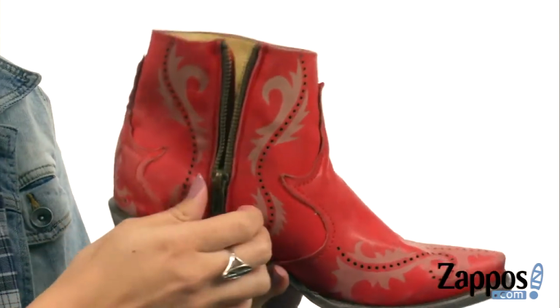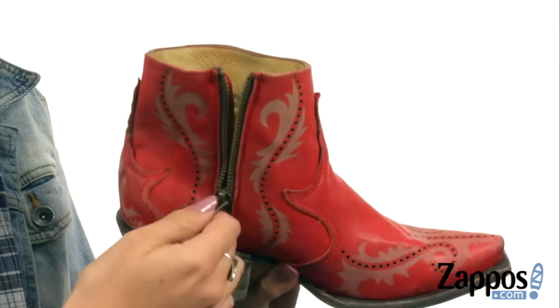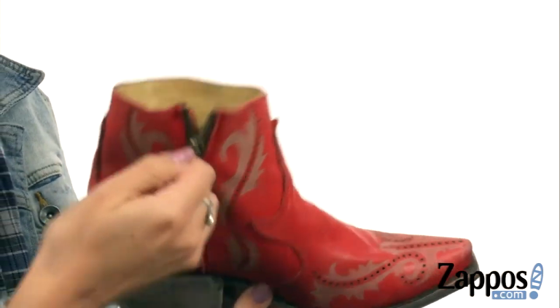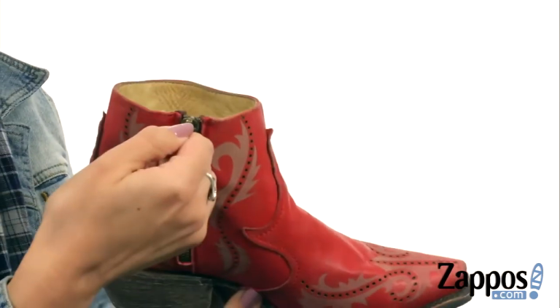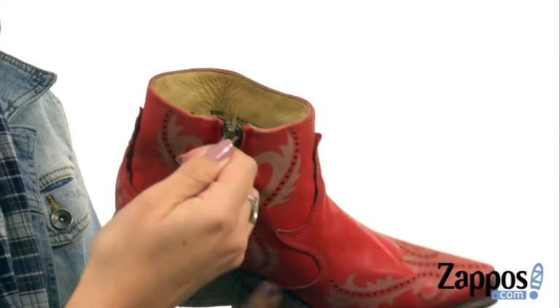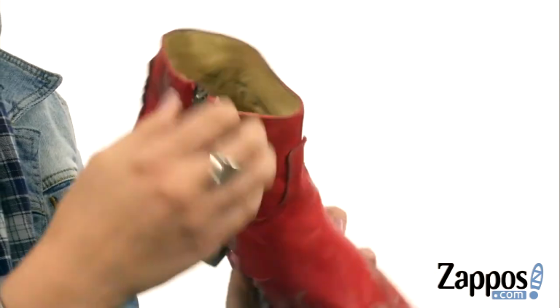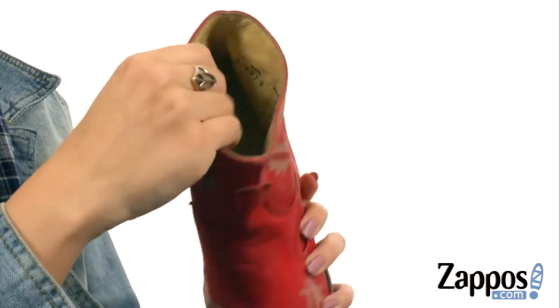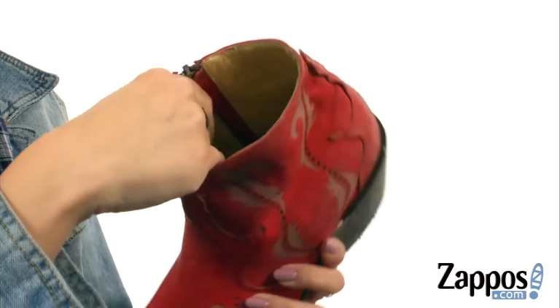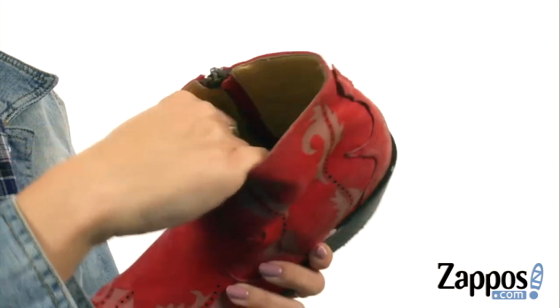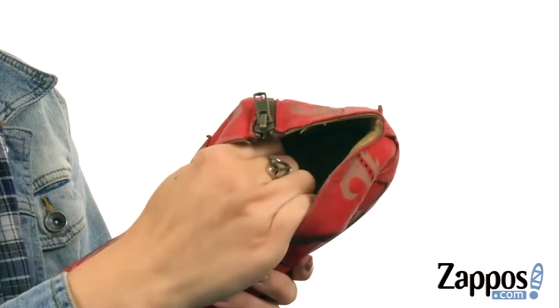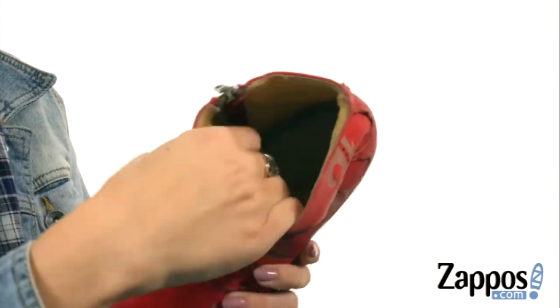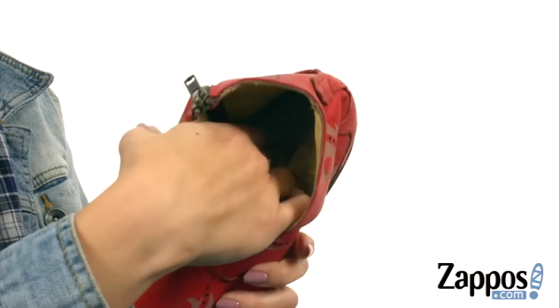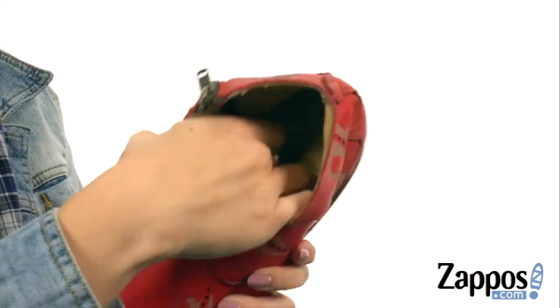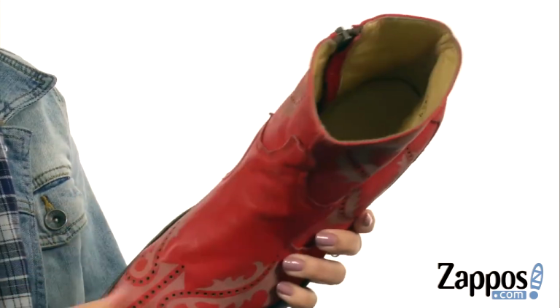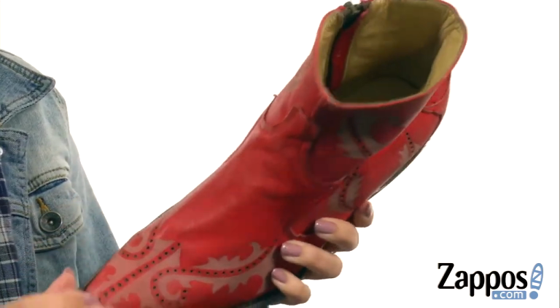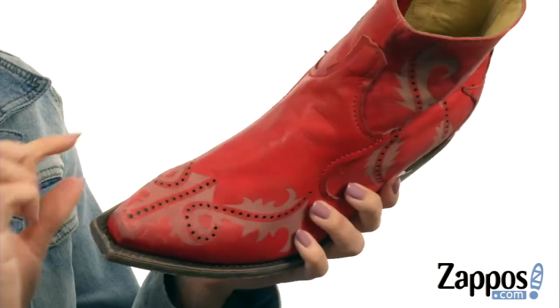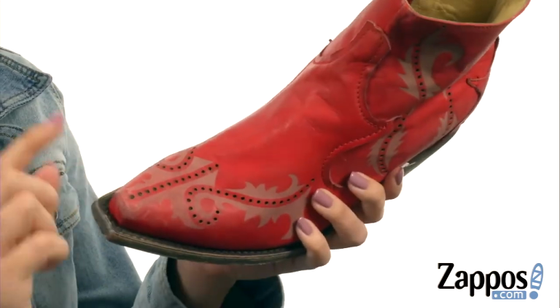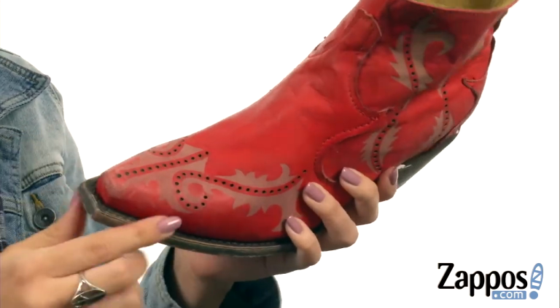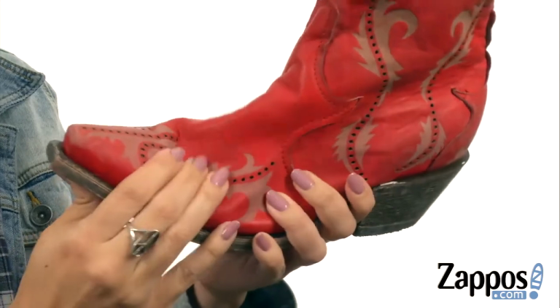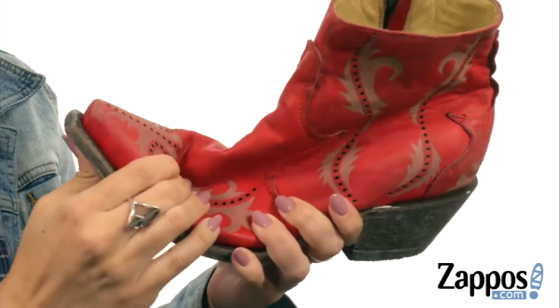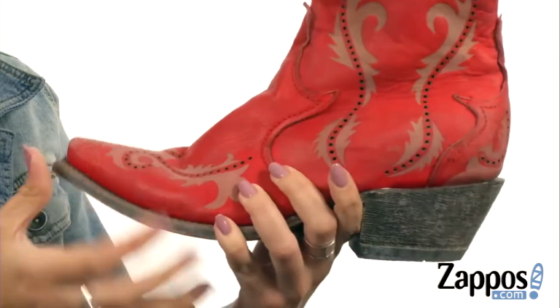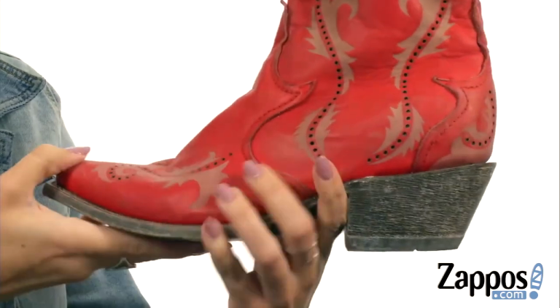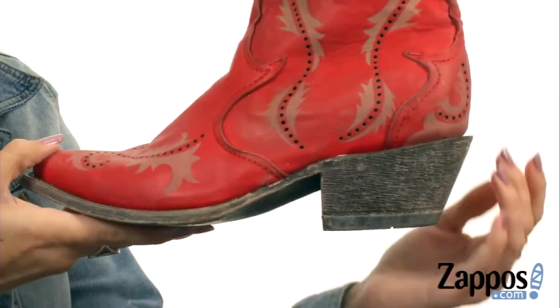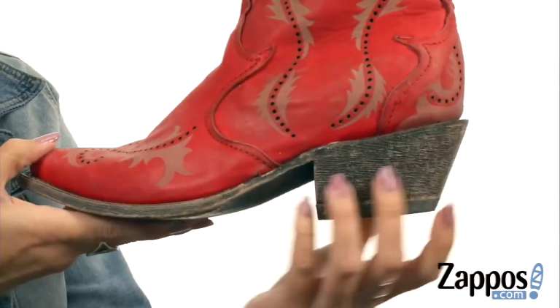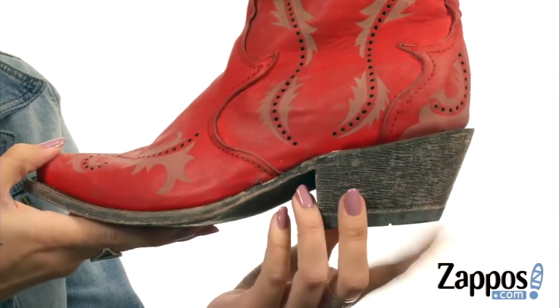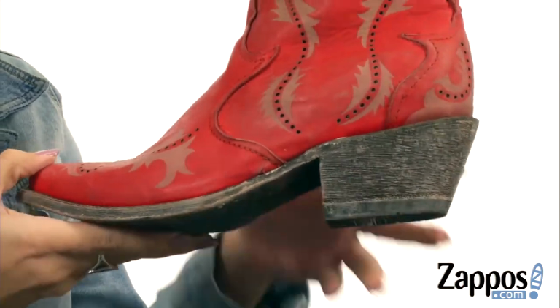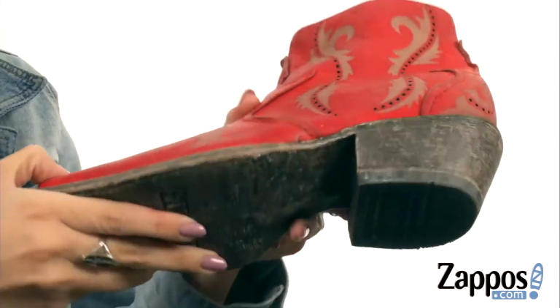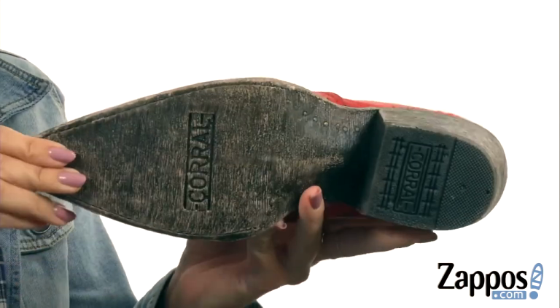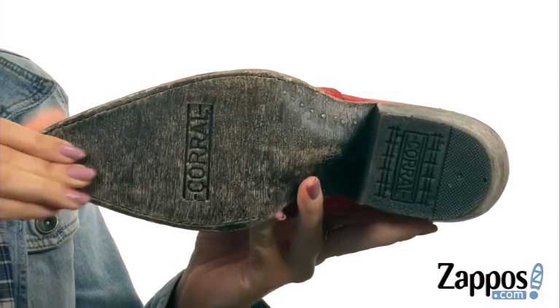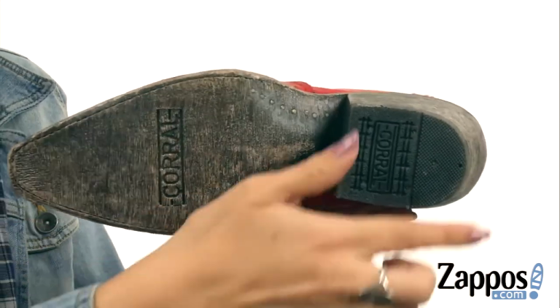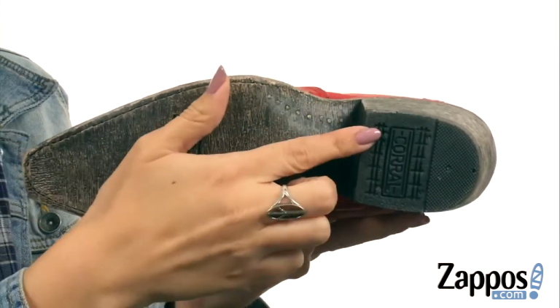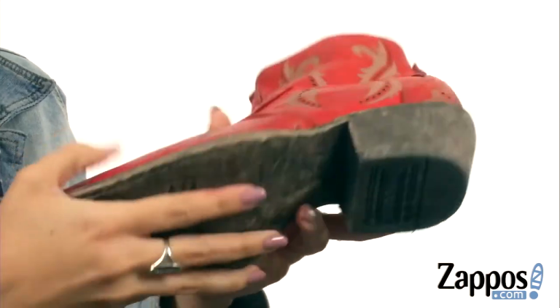You have a zipper on the opposite side for easy on and off. The inside has a really soft leather lining with a cushioned leather footbed. Got a great snip toe here, a little bit of flexibility on a low scooped heel, and has a leather outsole with a rubber heel cap.